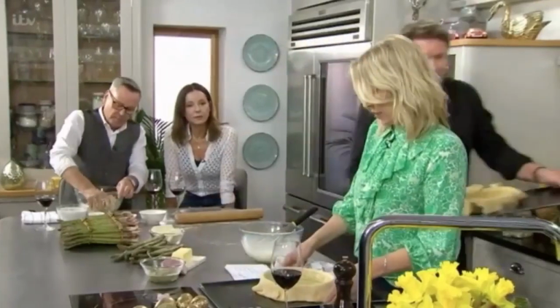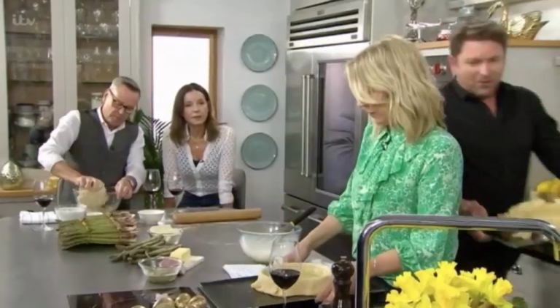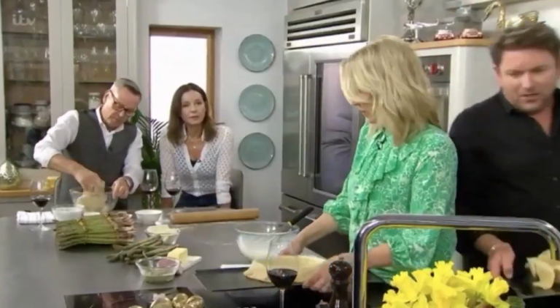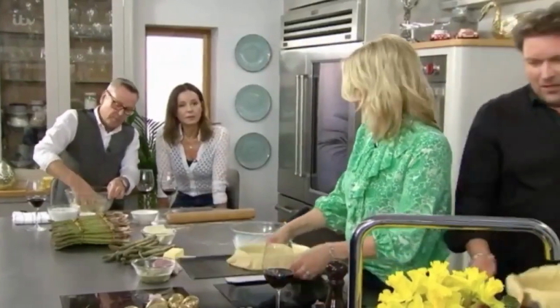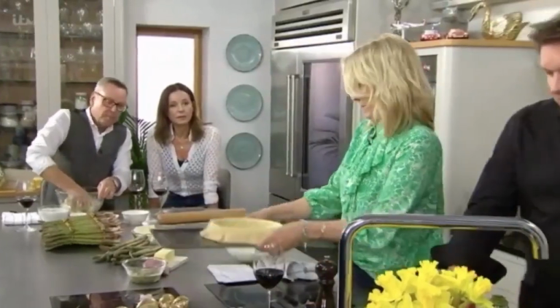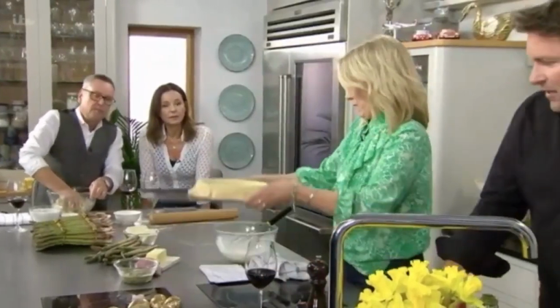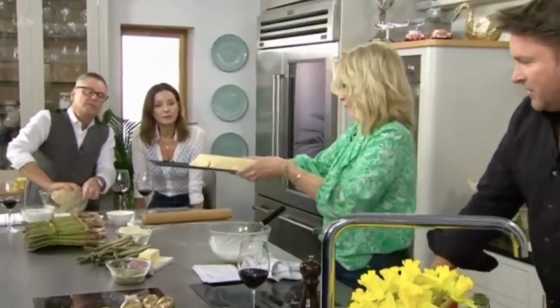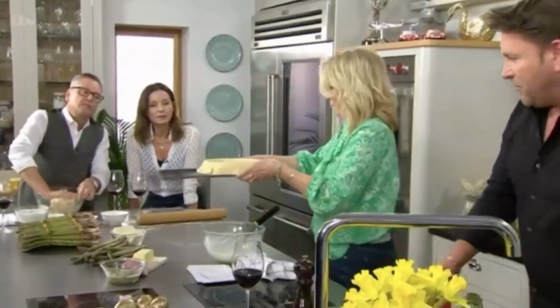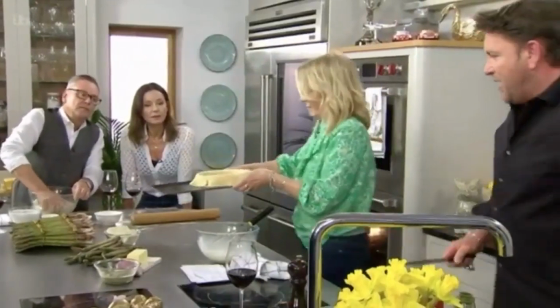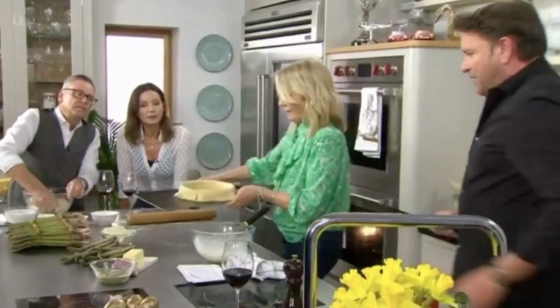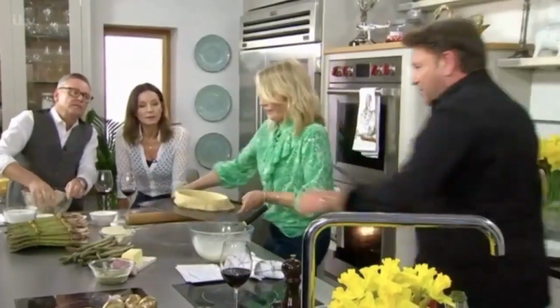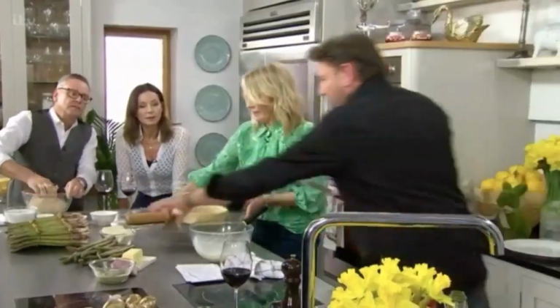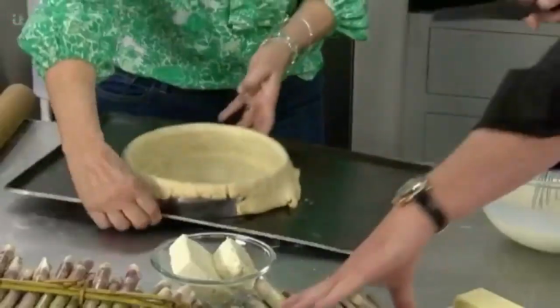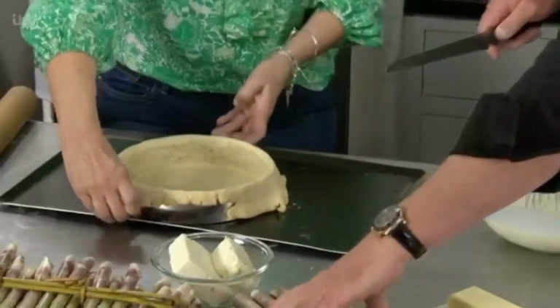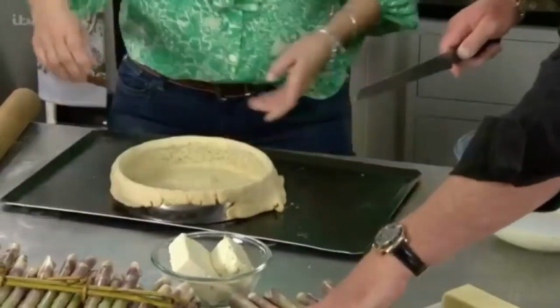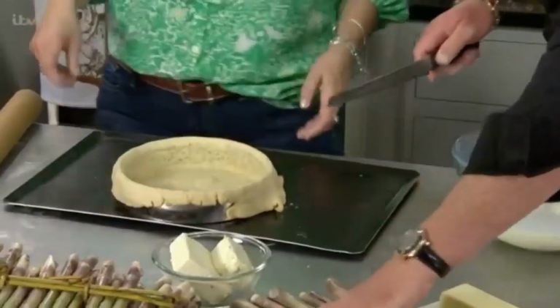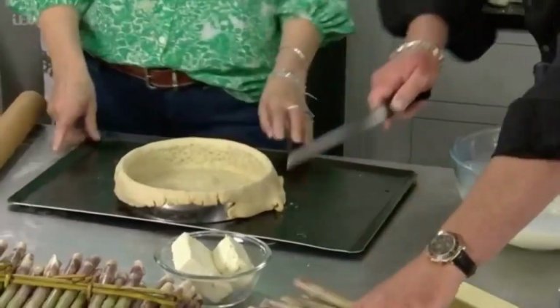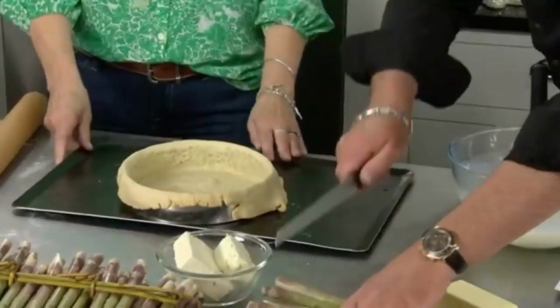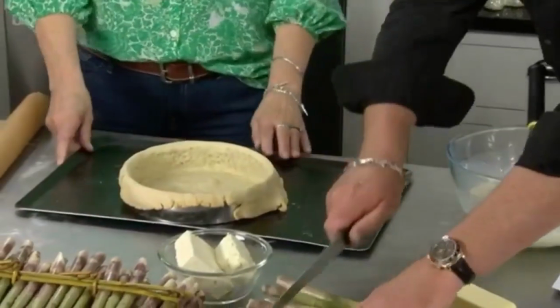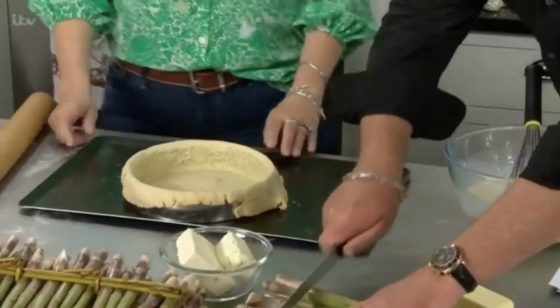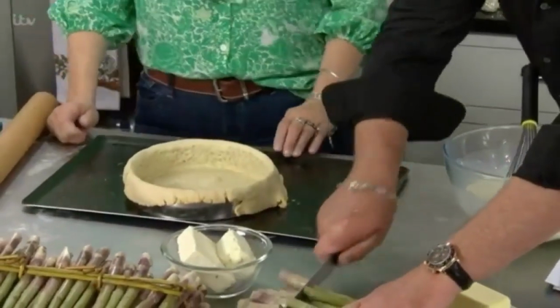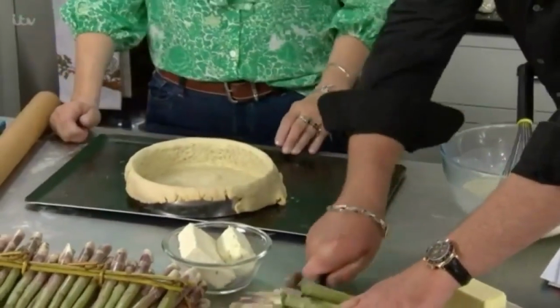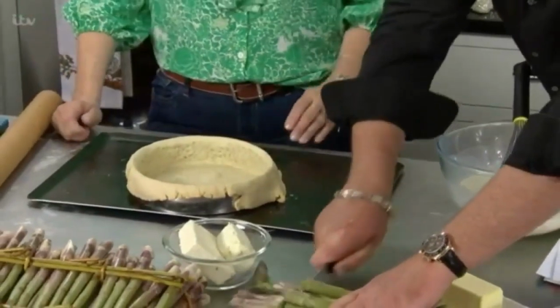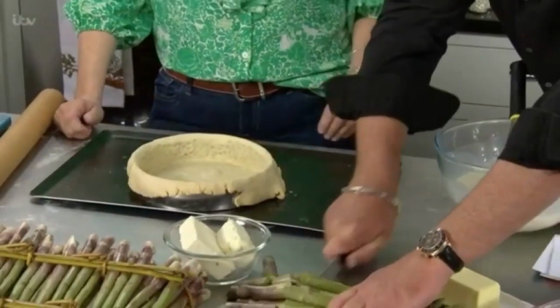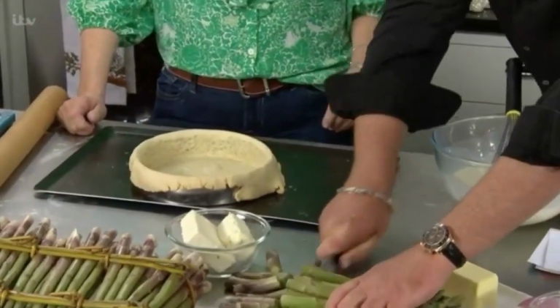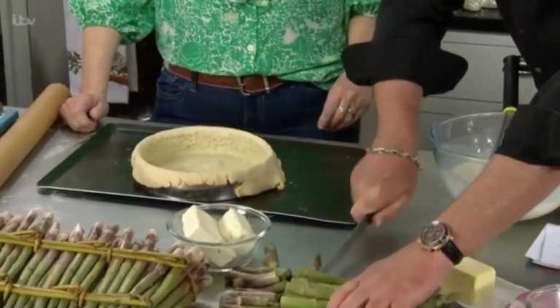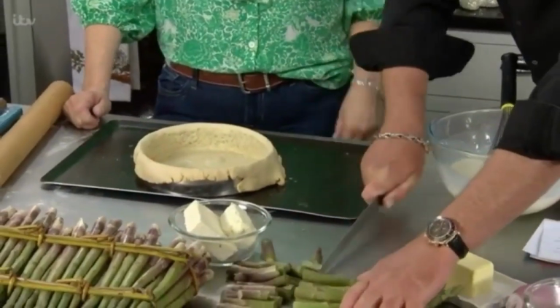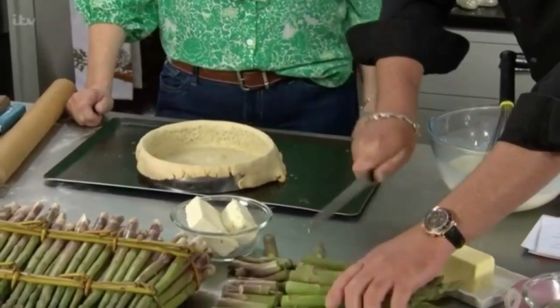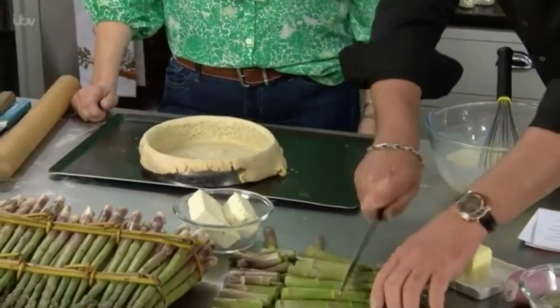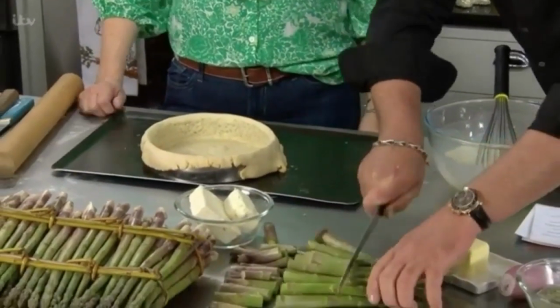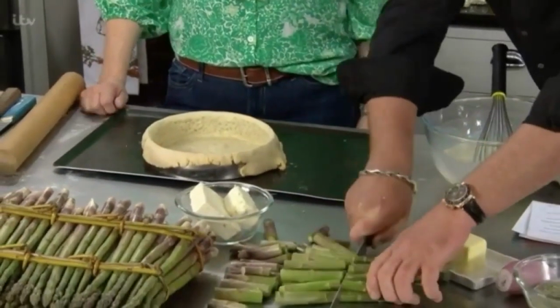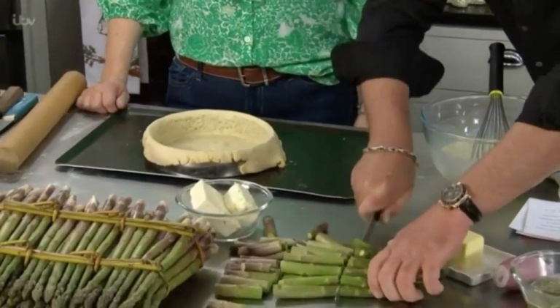Then what we're going to do is take our asparagus spears. I'm going to chop straight through there, and straight through there.